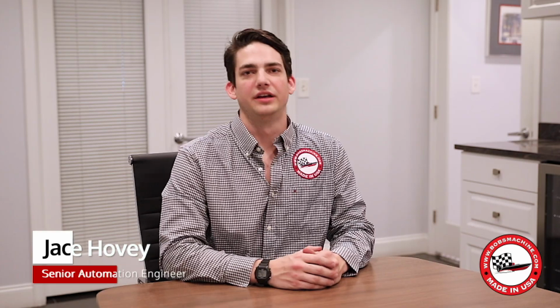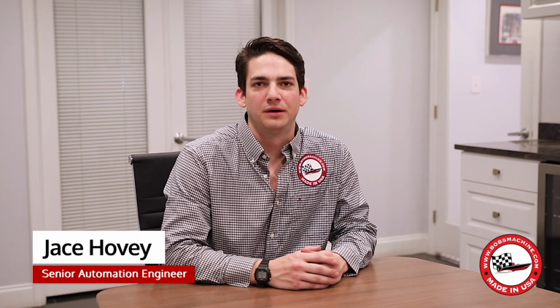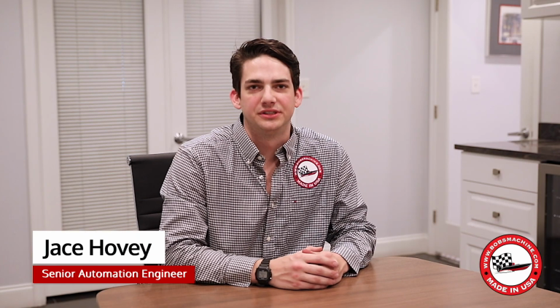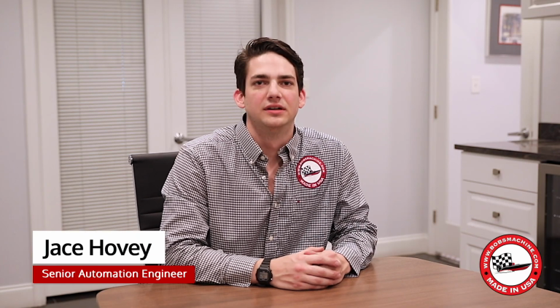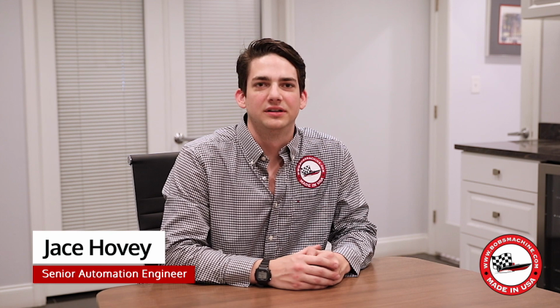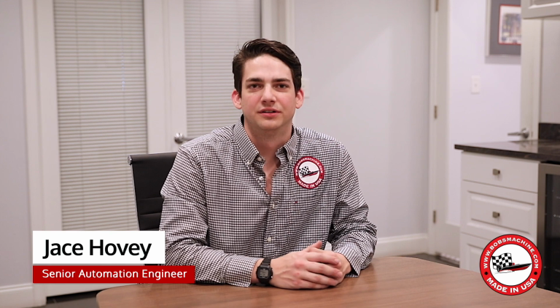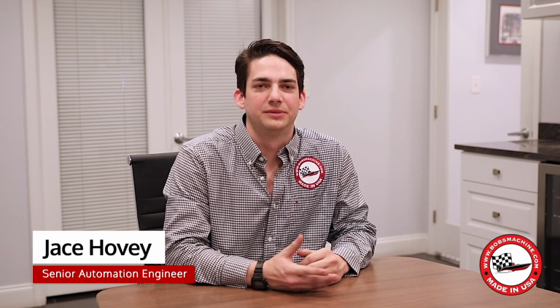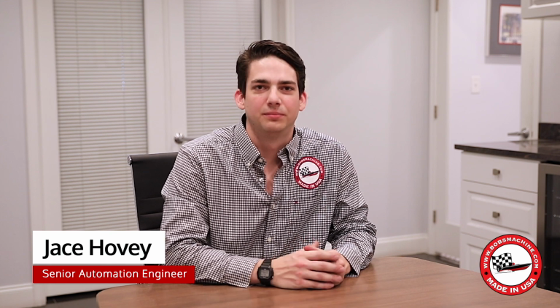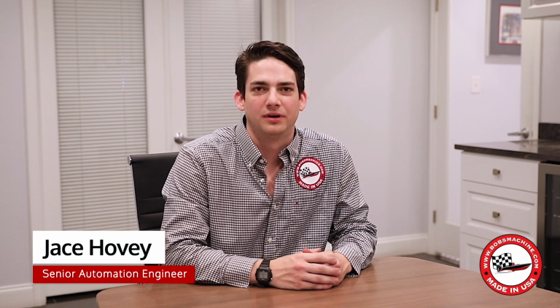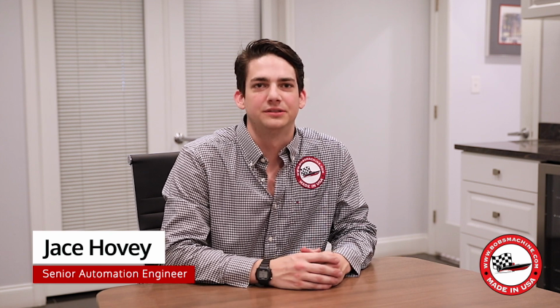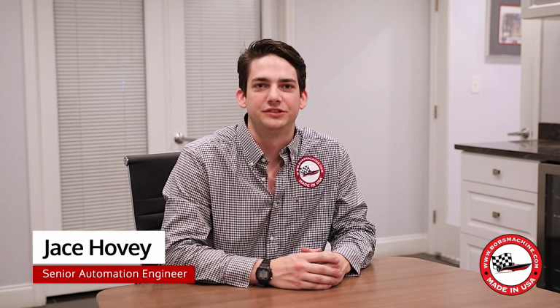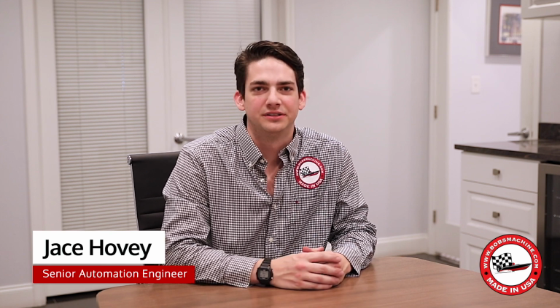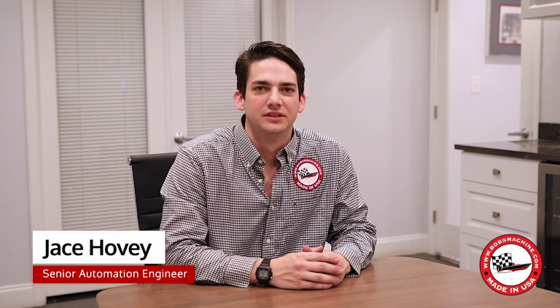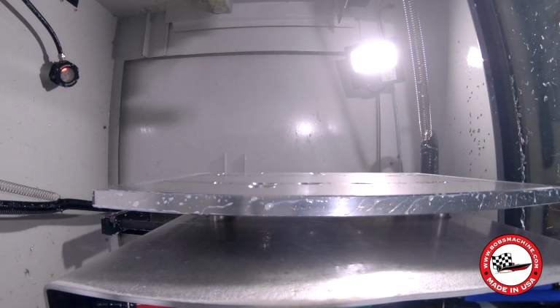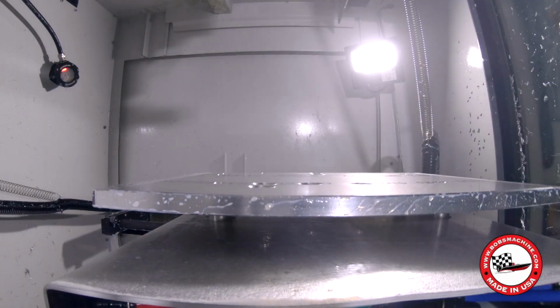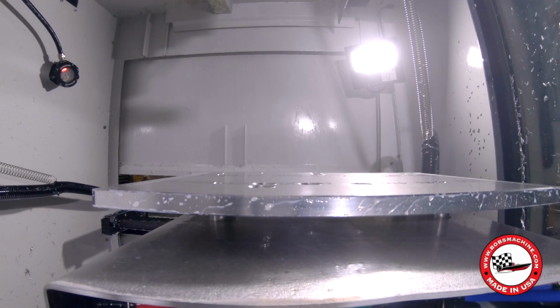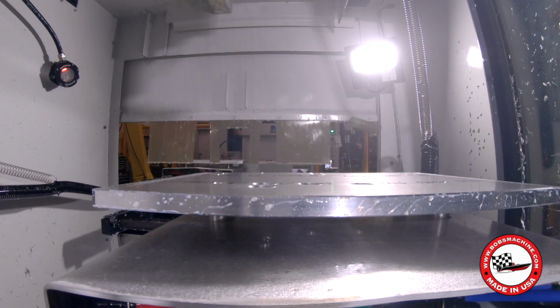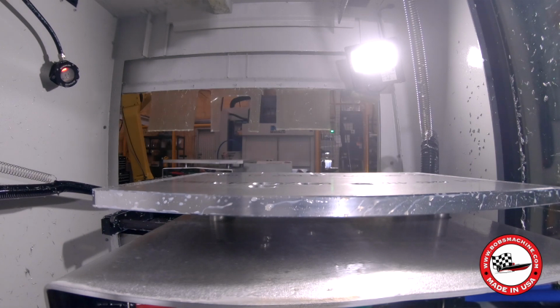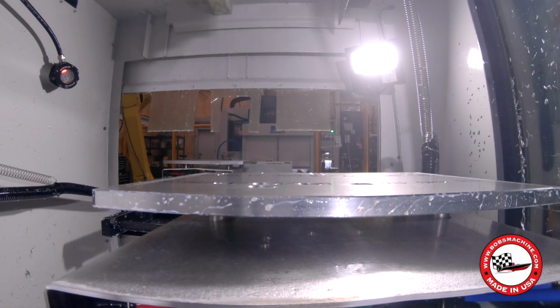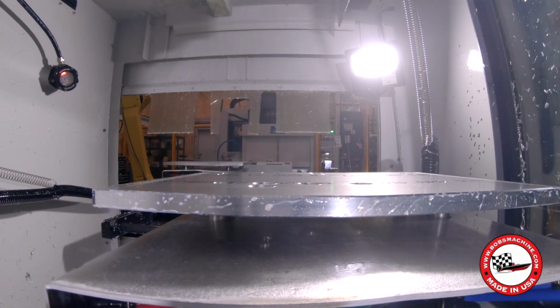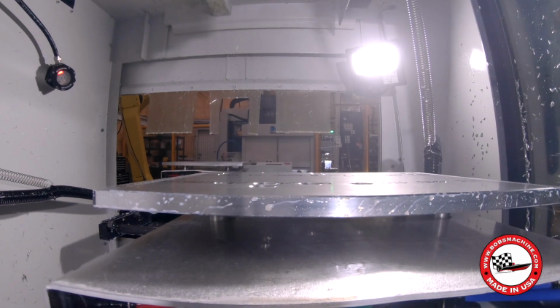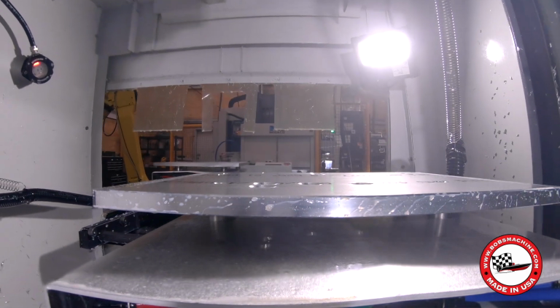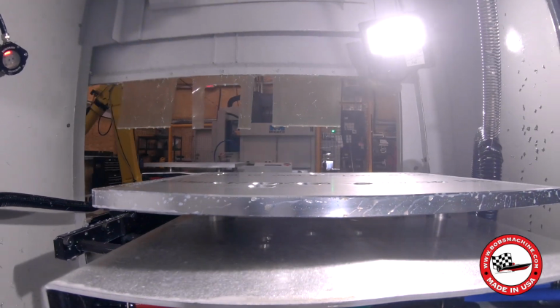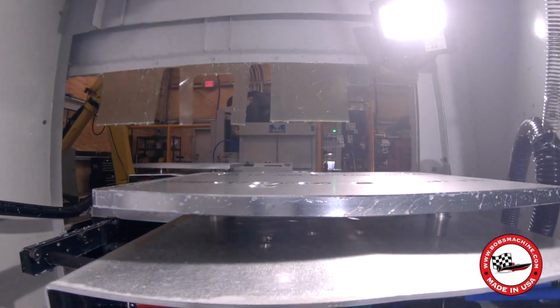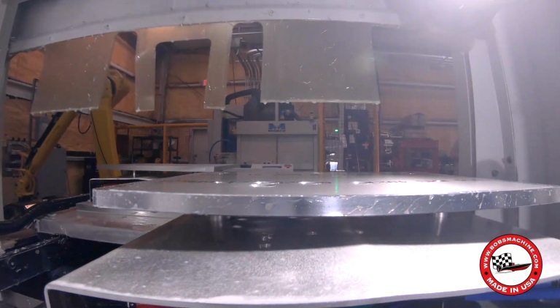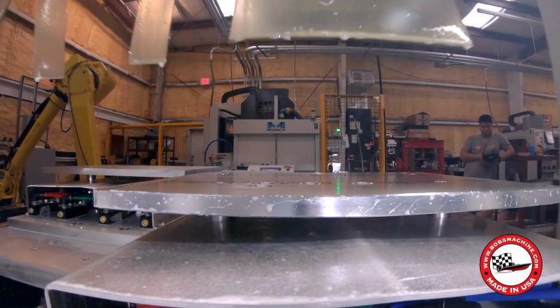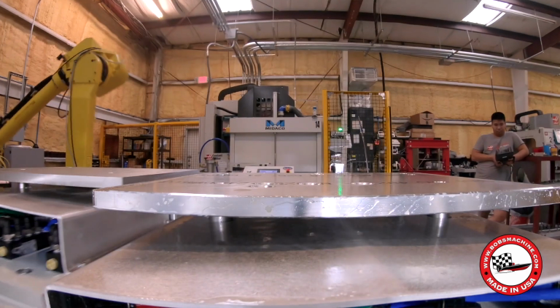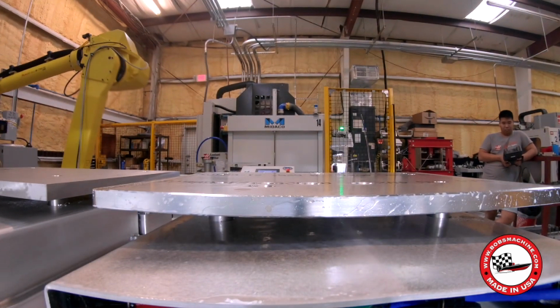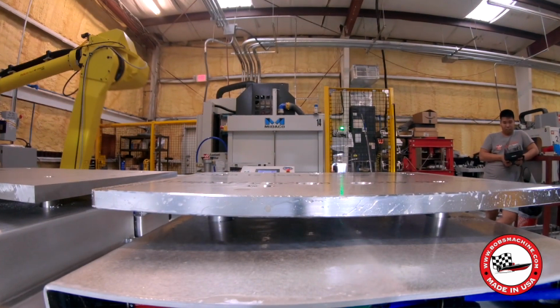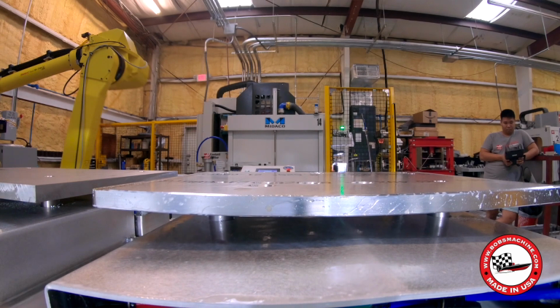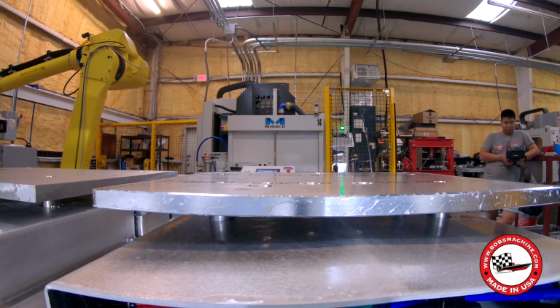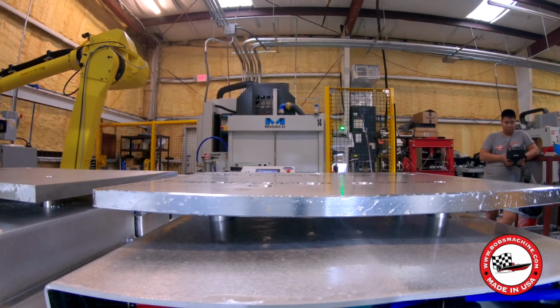Here at Bob's Machine, milling and turning is a big part of the process in making jack plates. With labor shortages, automation is key to the future in being able to get the parts out the door. It also improves quality, which is a big importance here.